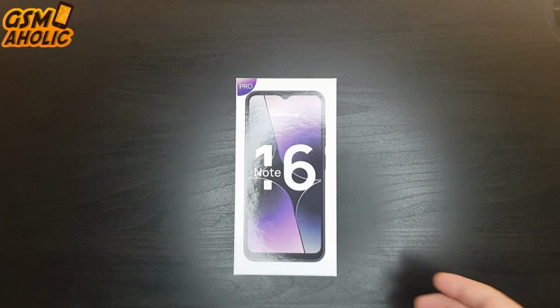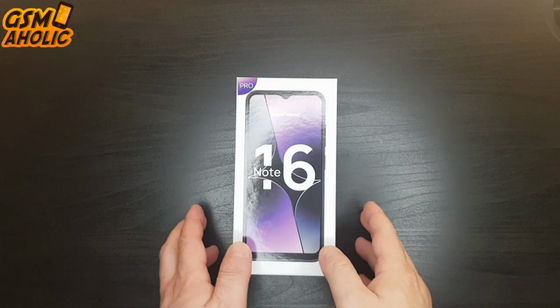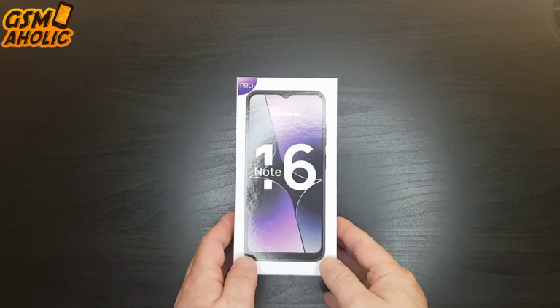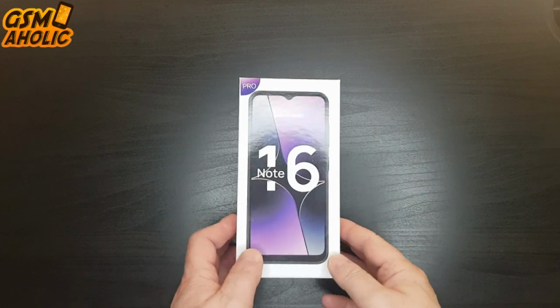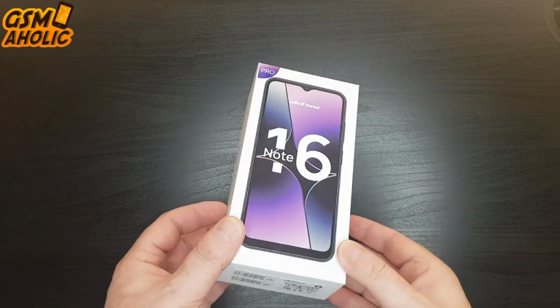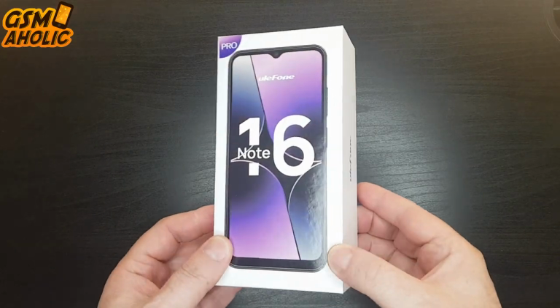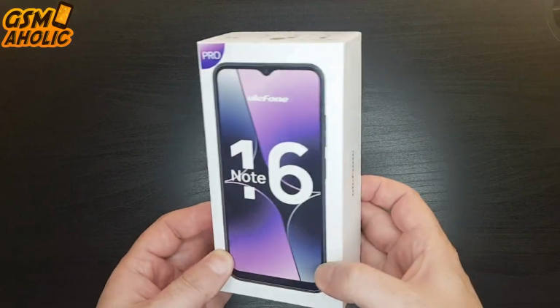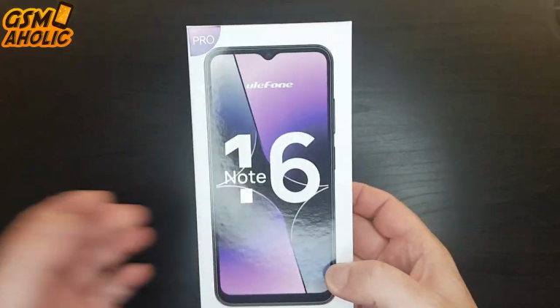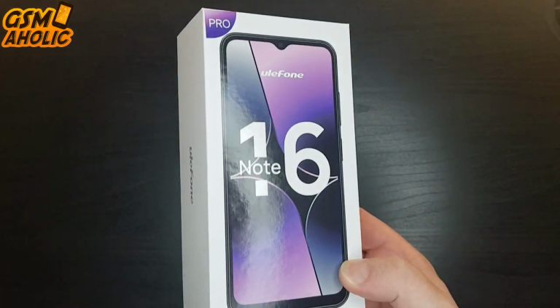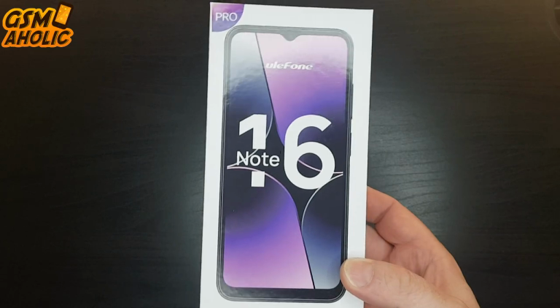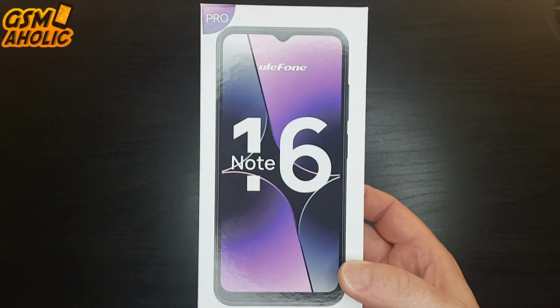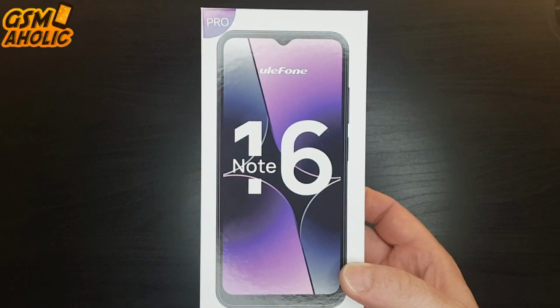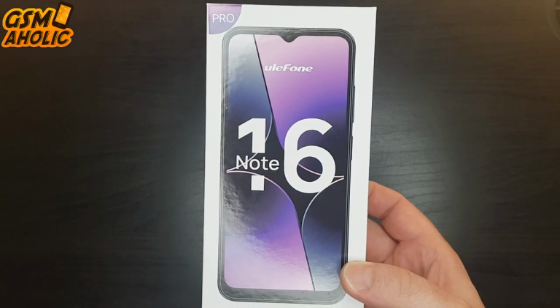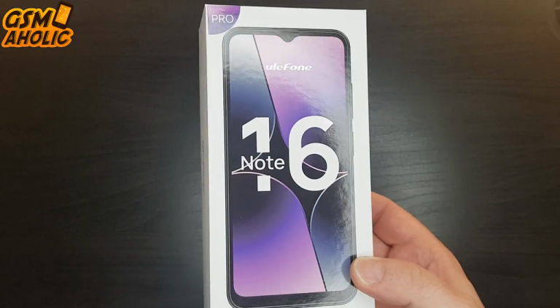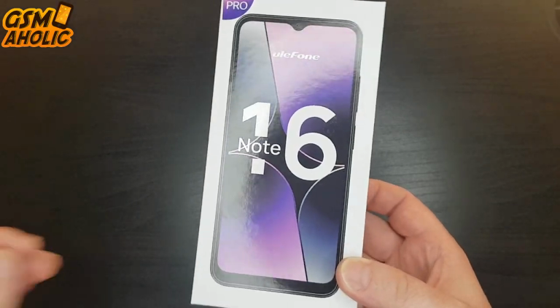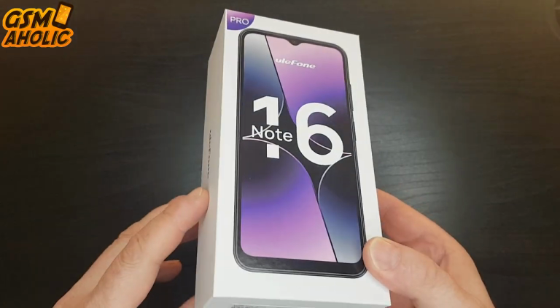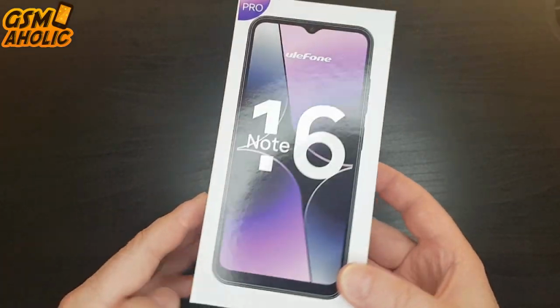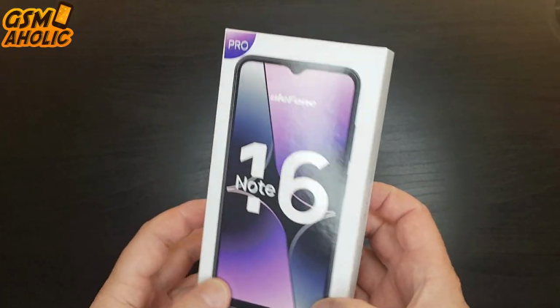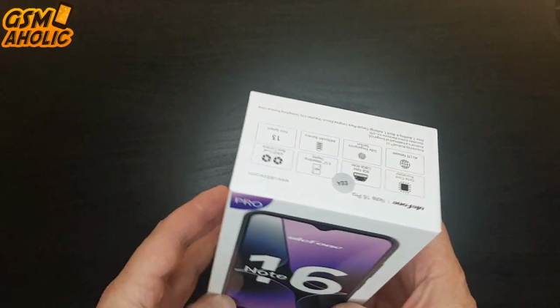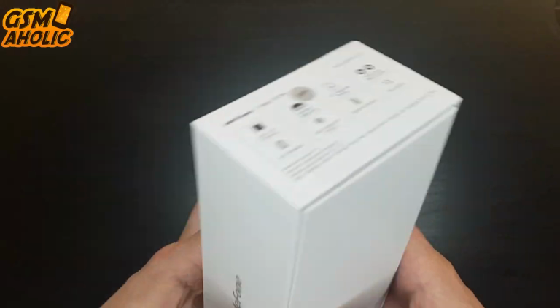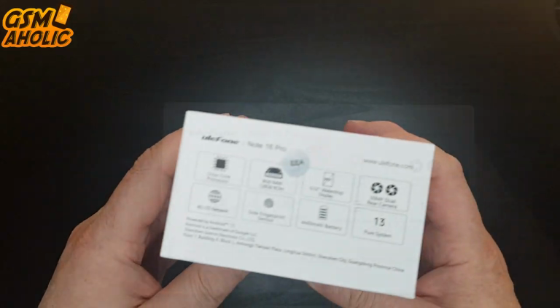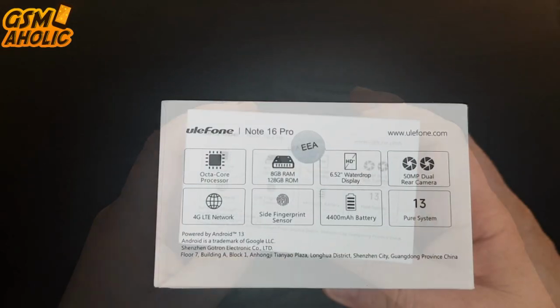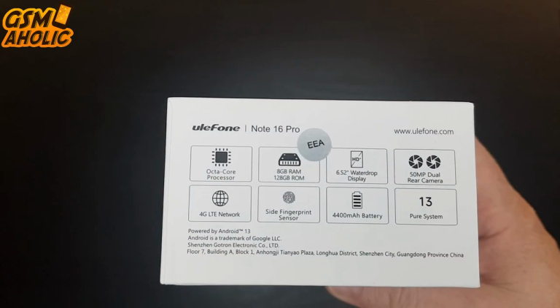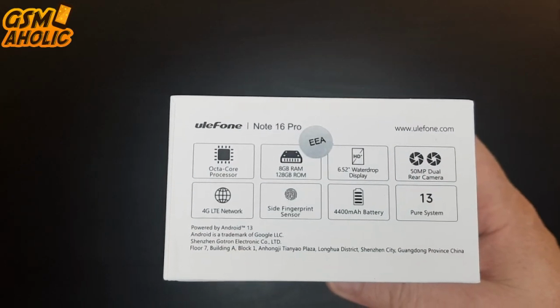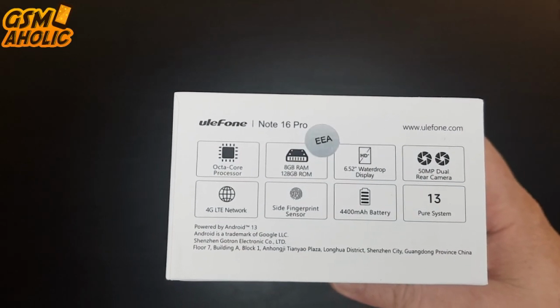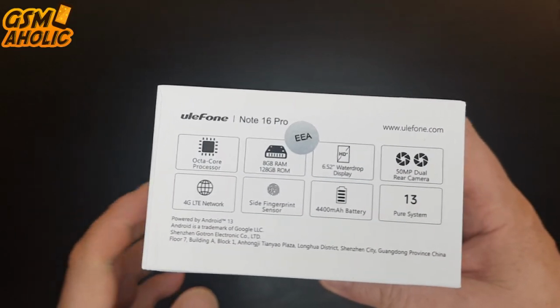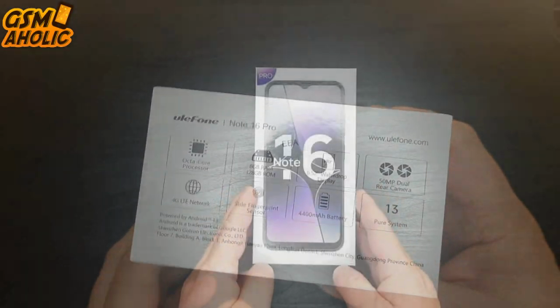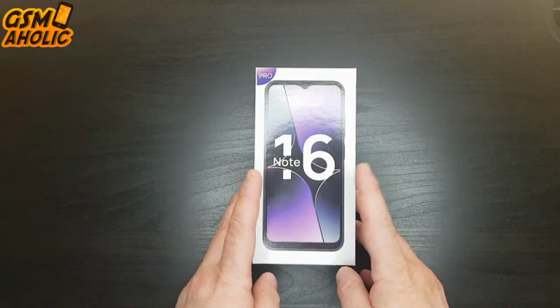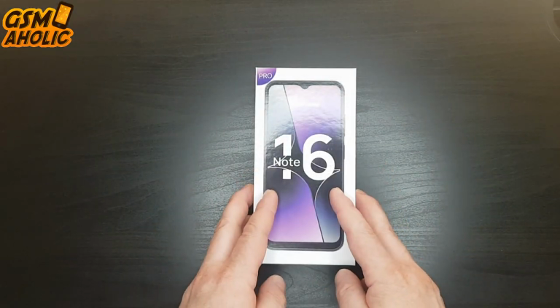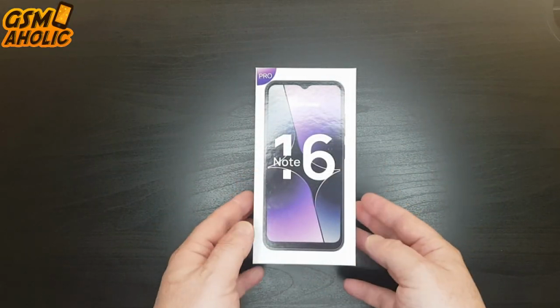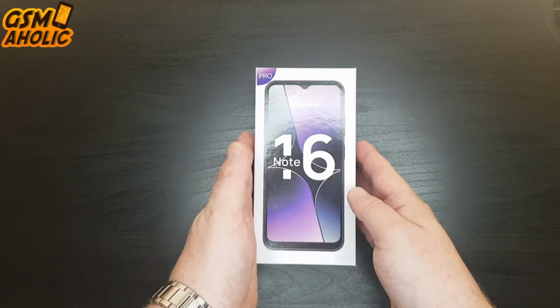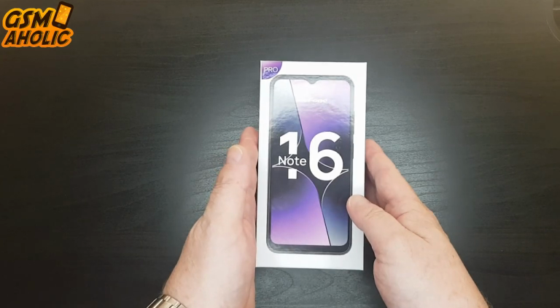This time, the well-known brand of robust smartphones, Ulefone, offered us an ordinary smartphone for review. I can tell you right away, you could also say that this is the Xiaomi Poco Killer — the best buy in this field of cheap smartphones. So let's start with unboxing.